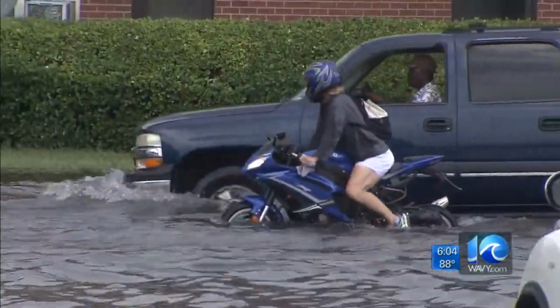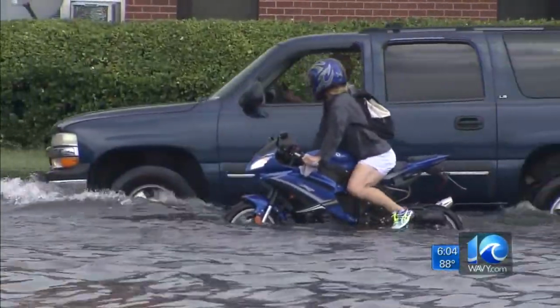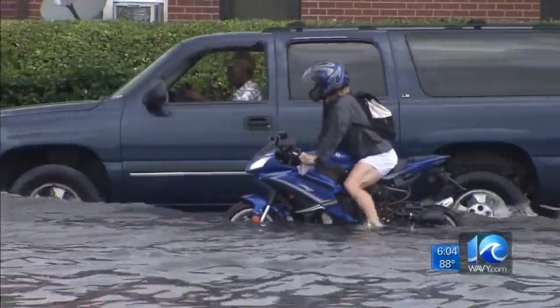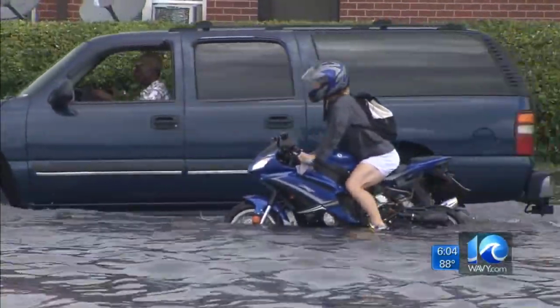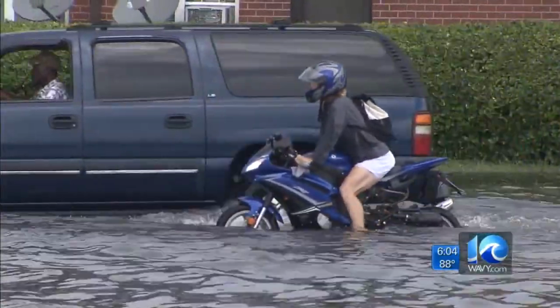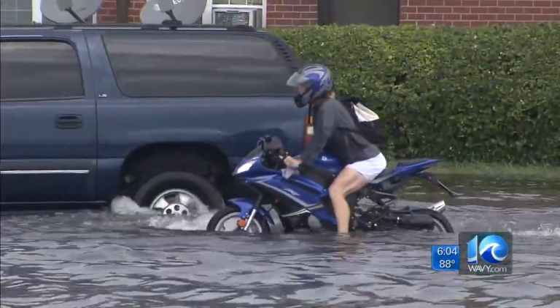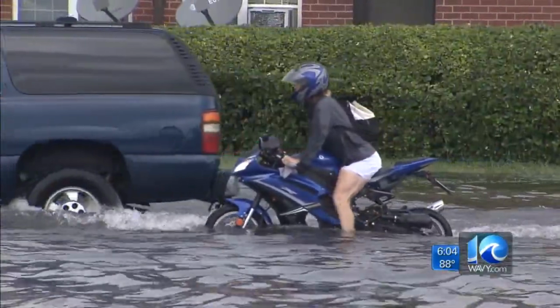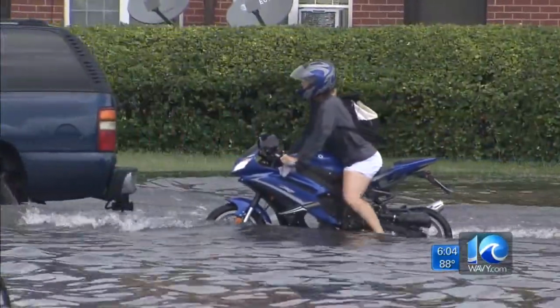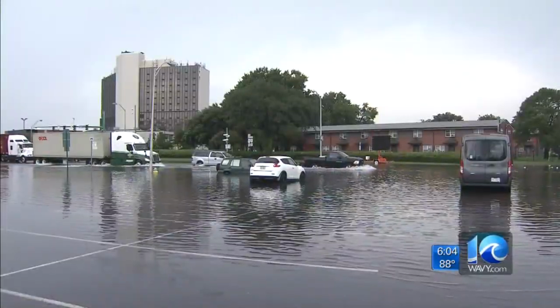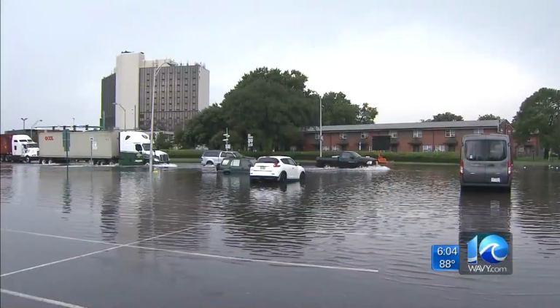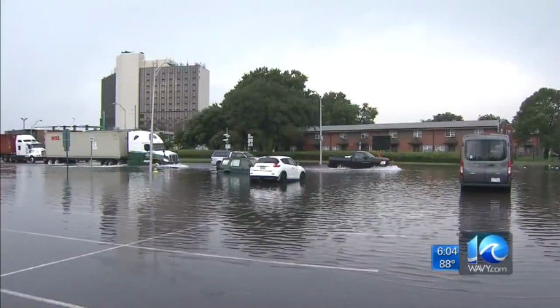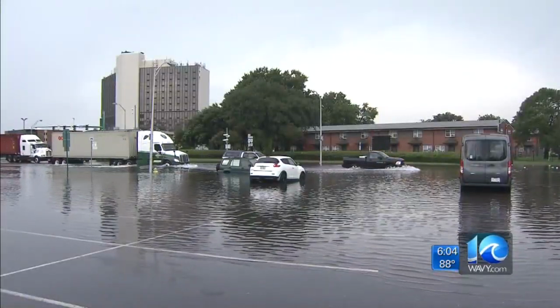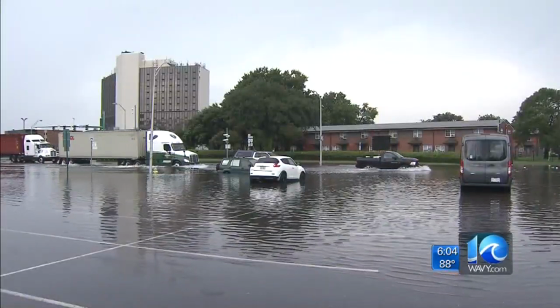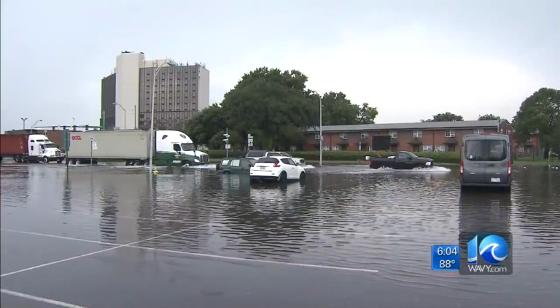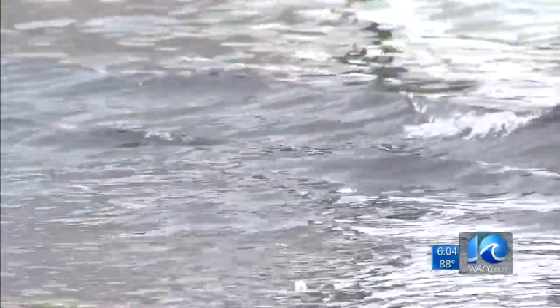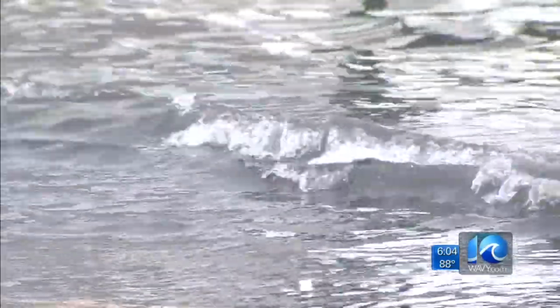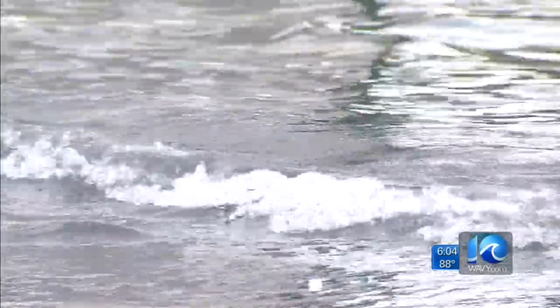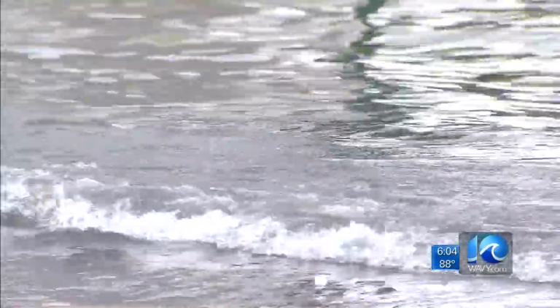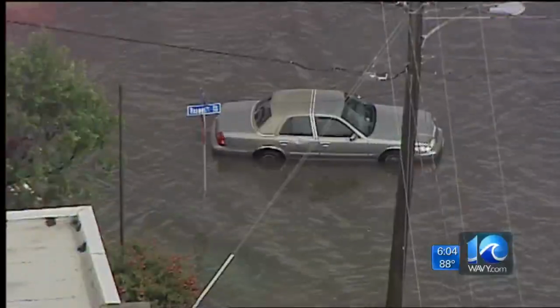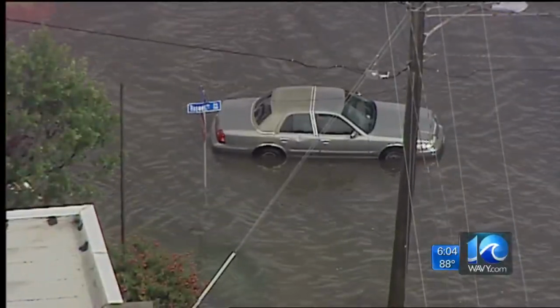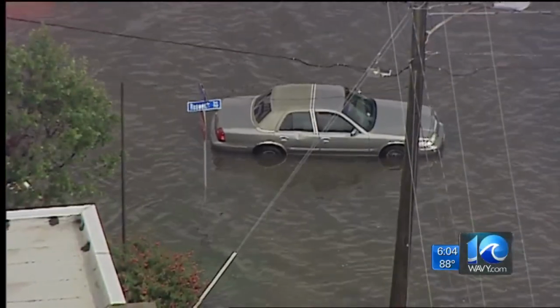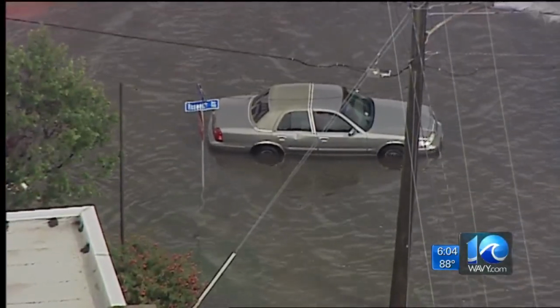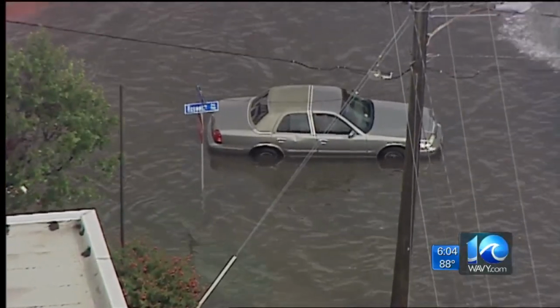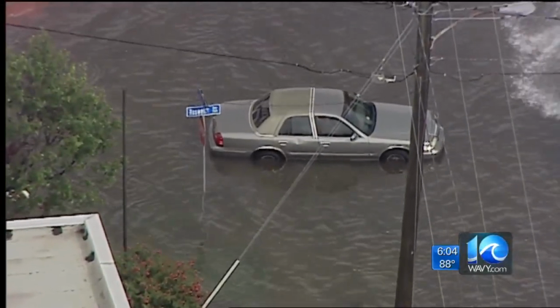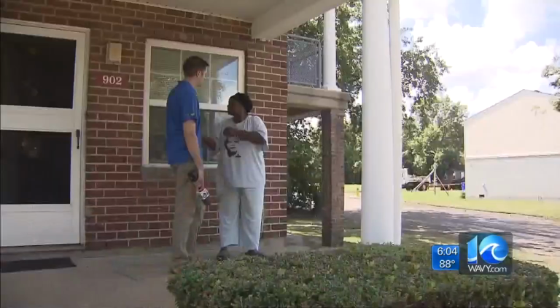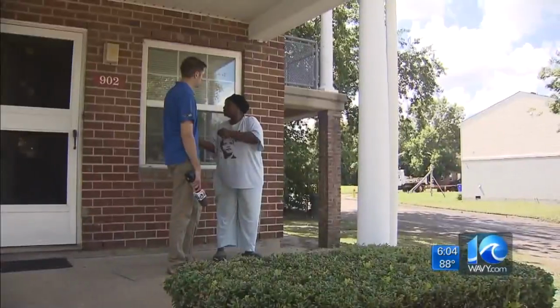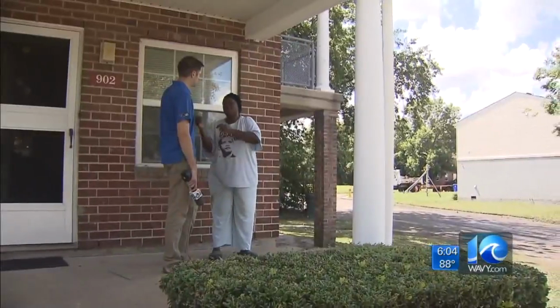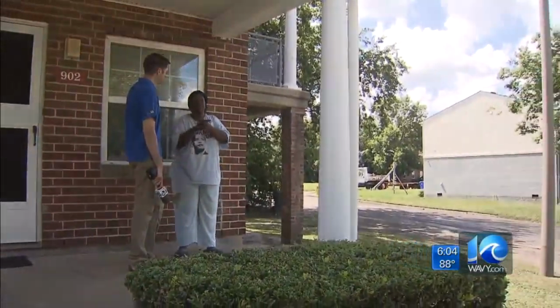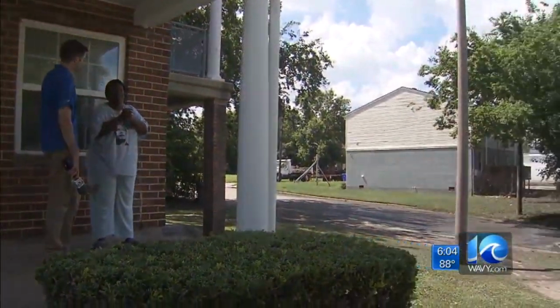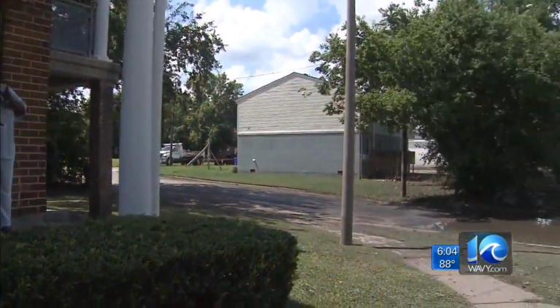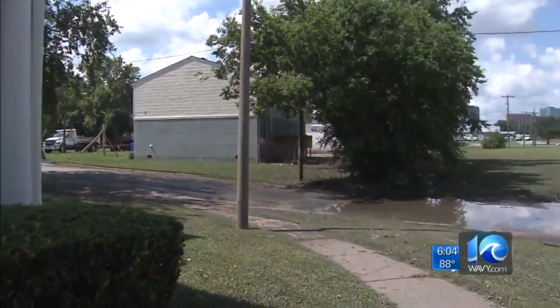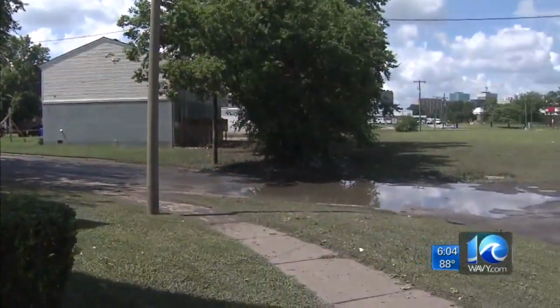A spokesperson for the city says two inches of rain fell in a half an hour, and the city says it overwhelms storm drains, leaving the water to pond on the streets — although they looked more like creeks. And if that's the case, neighborhoods like the one Rosa Bonds lives in became islands.